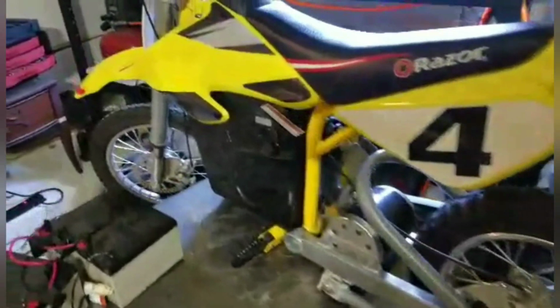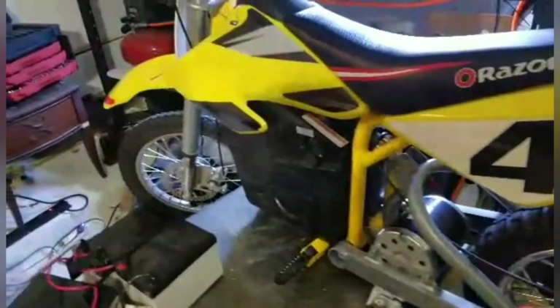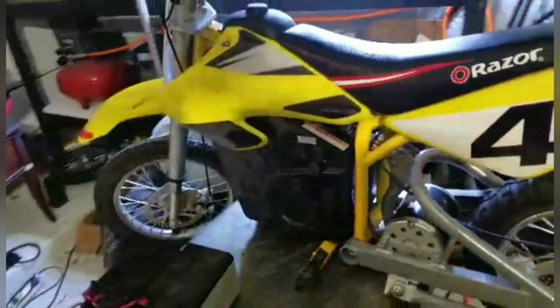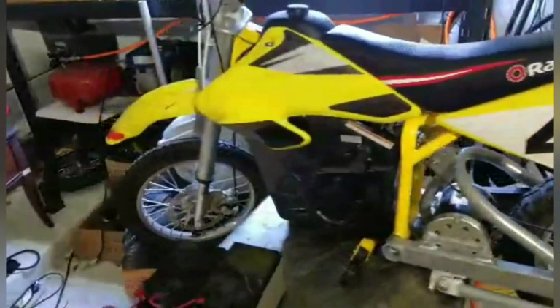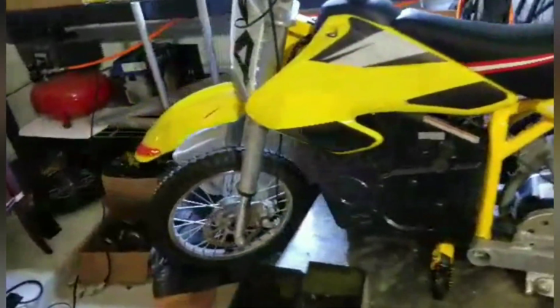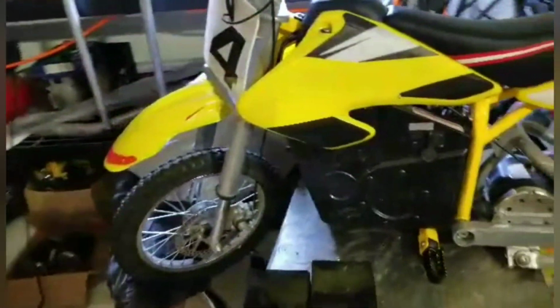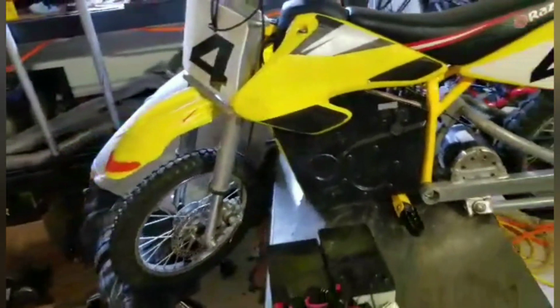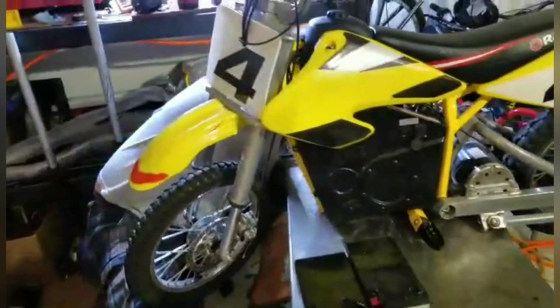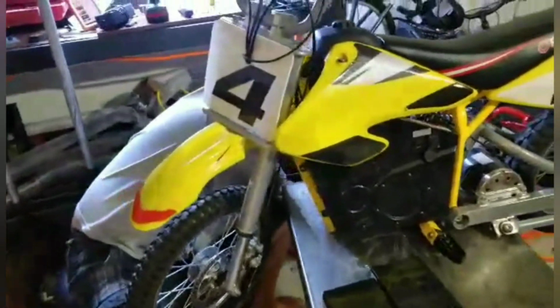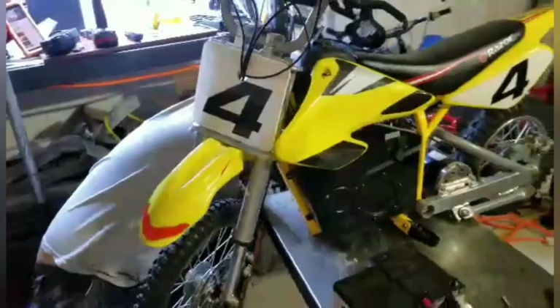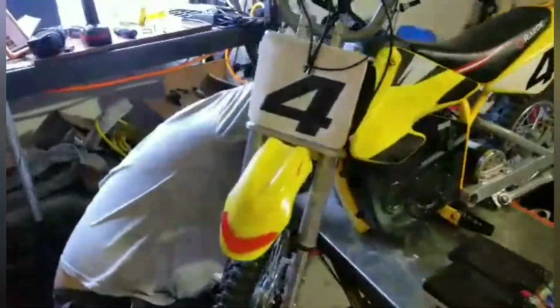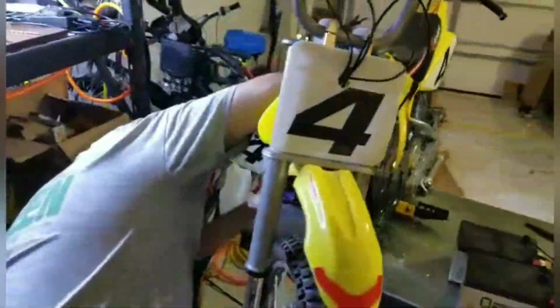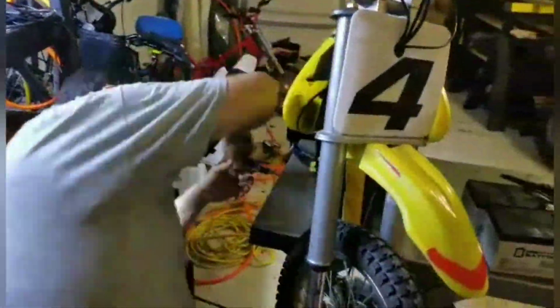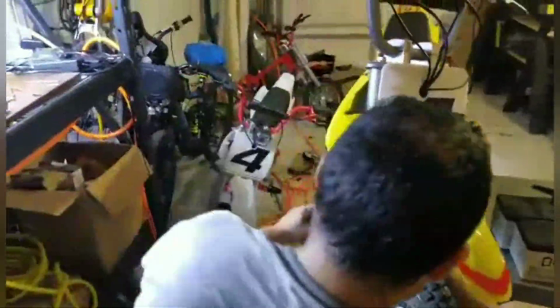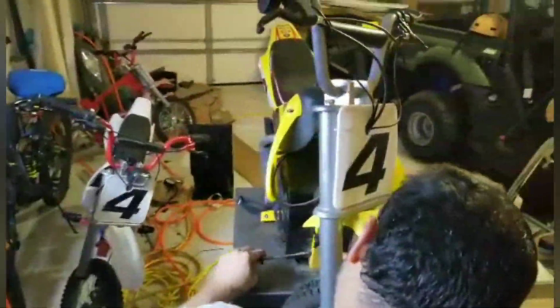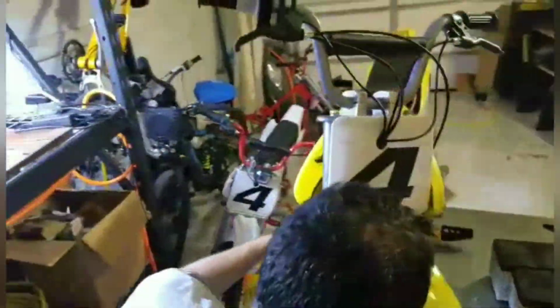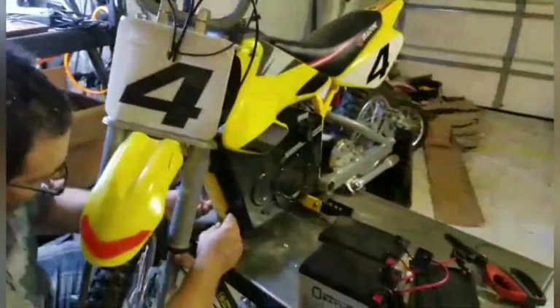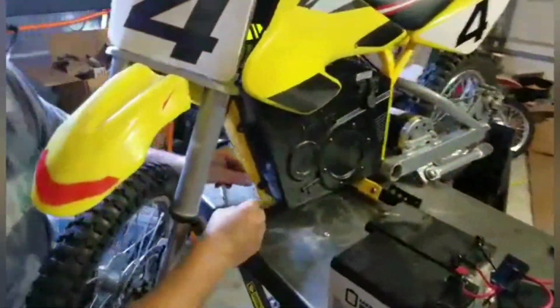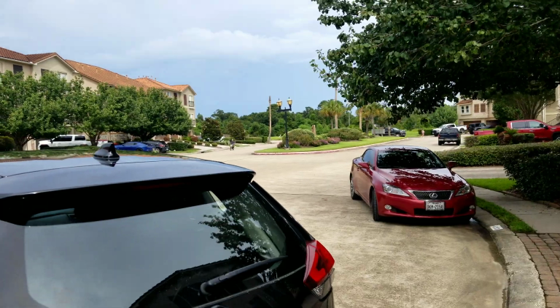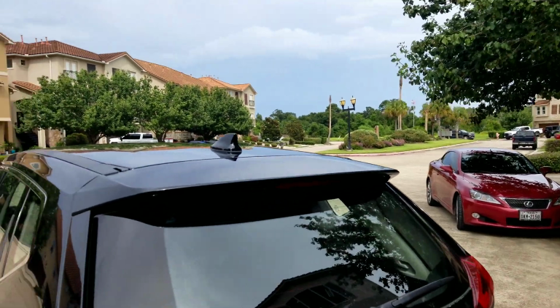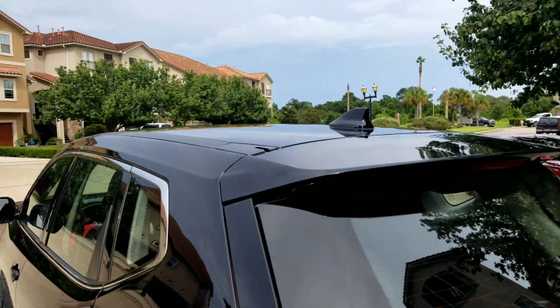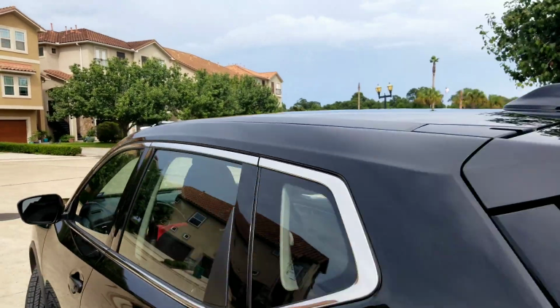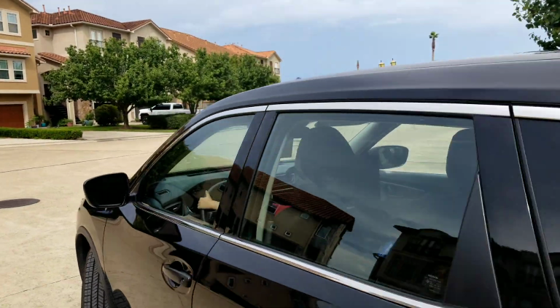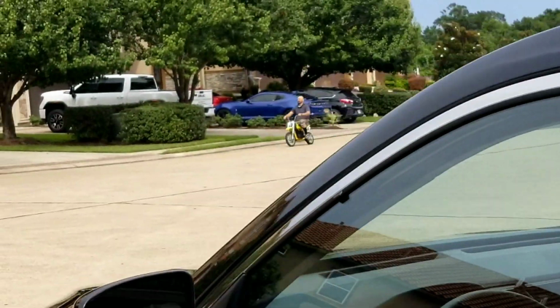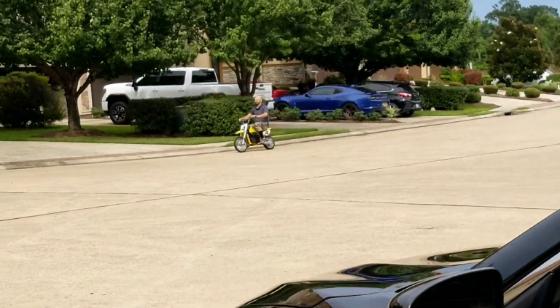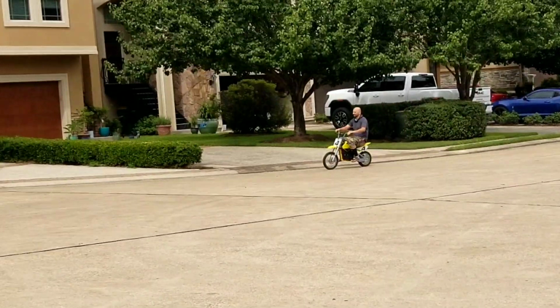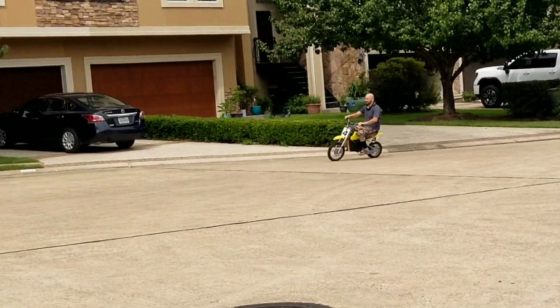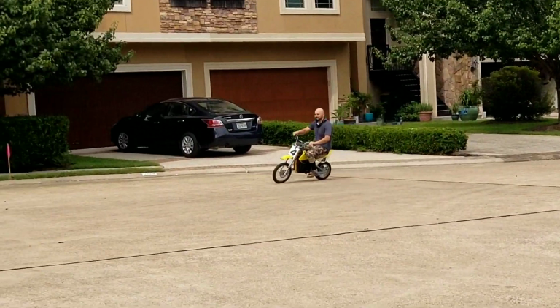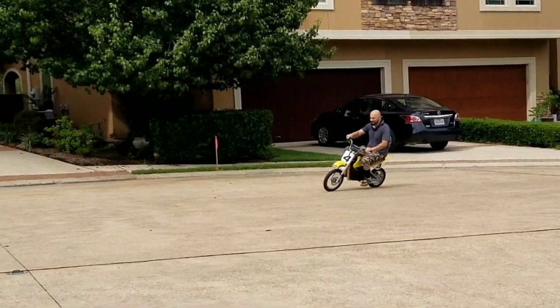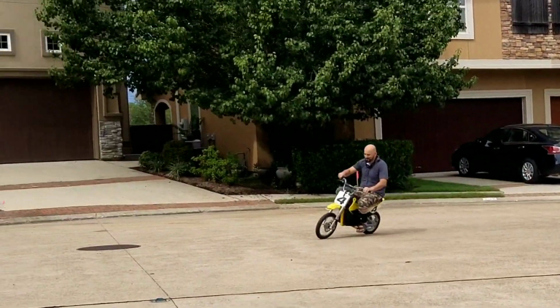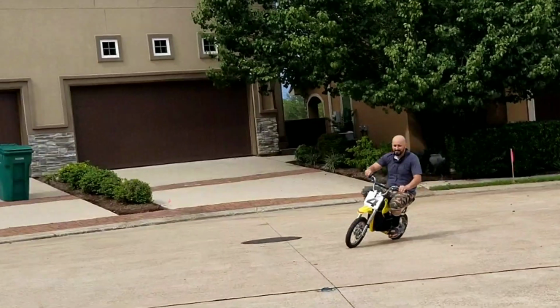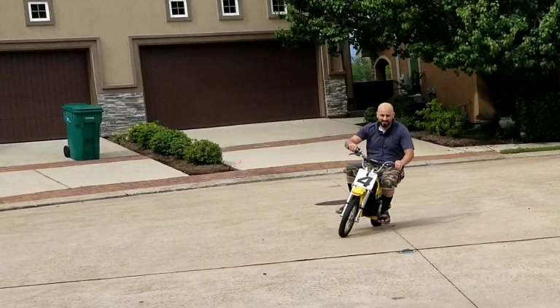Upgrade — it'll be almost done. Just fixed up sonny's bike, upgraded it to 48 volts.